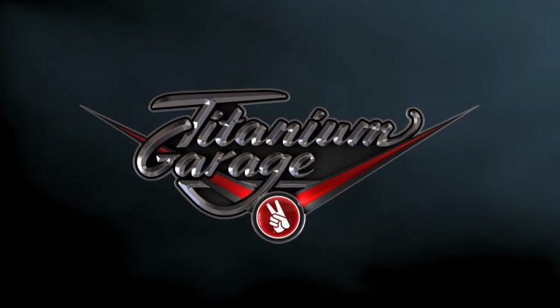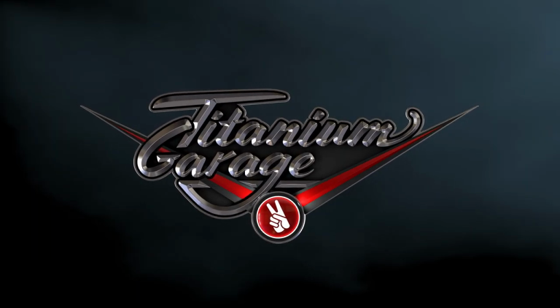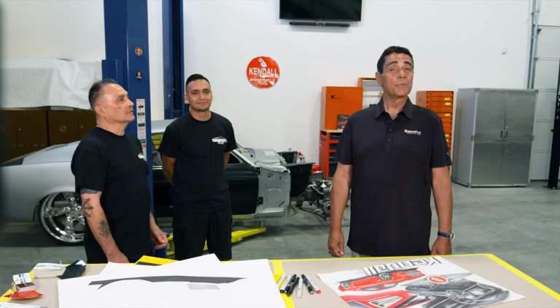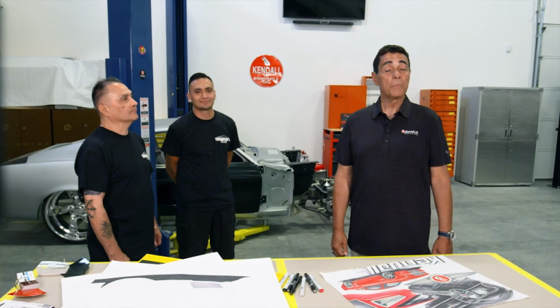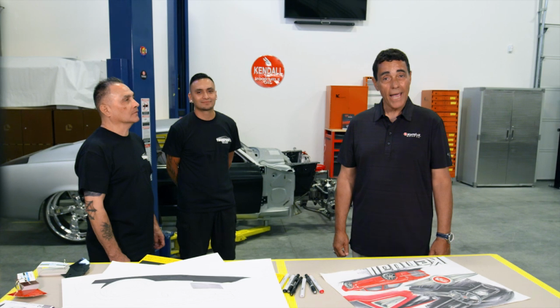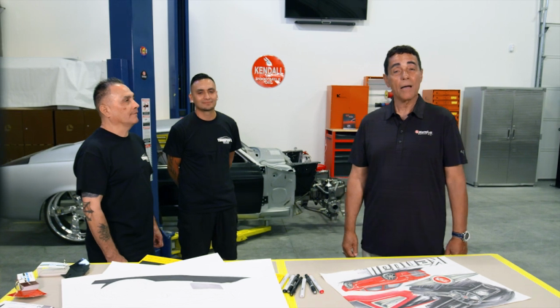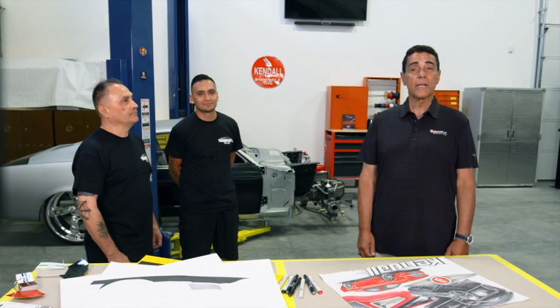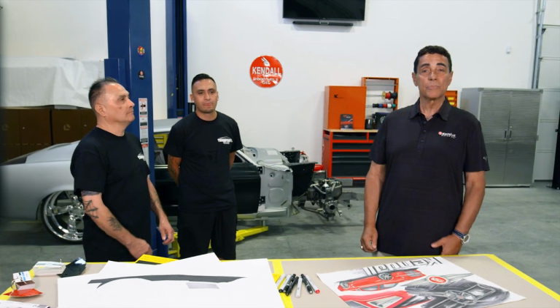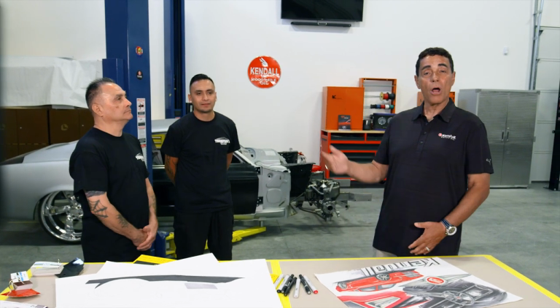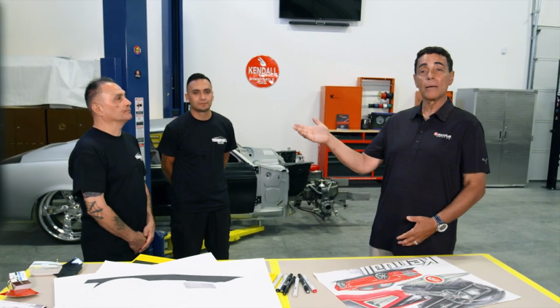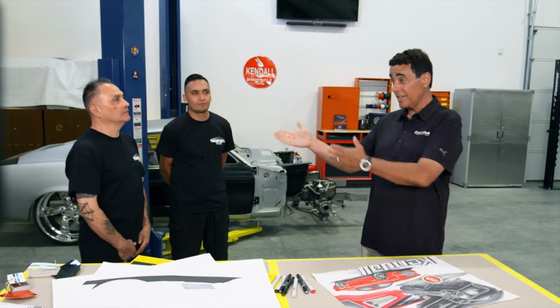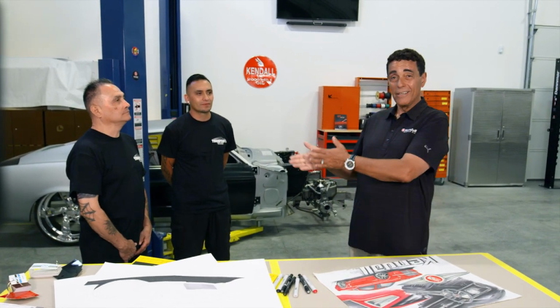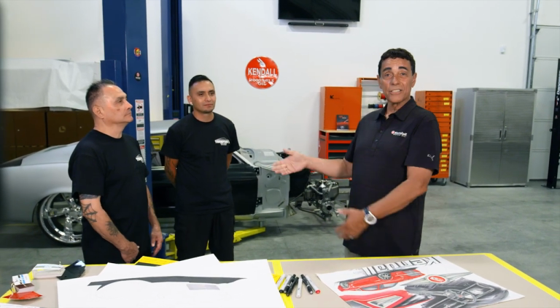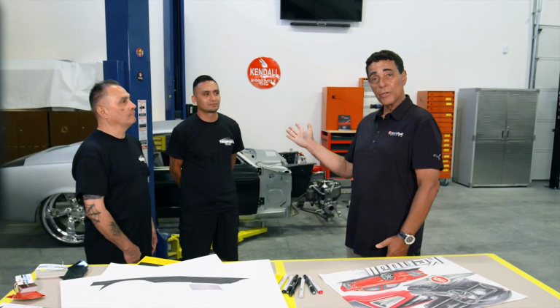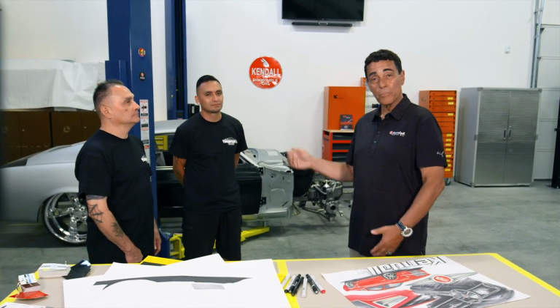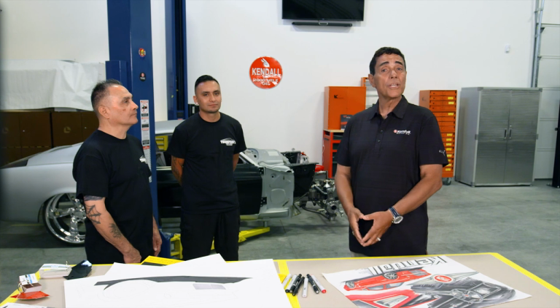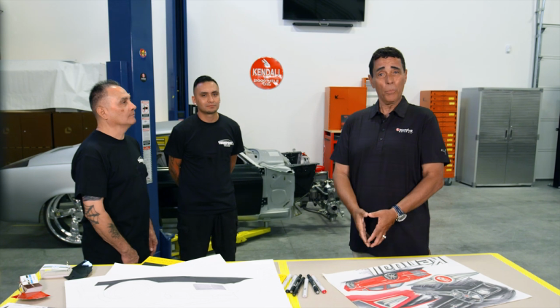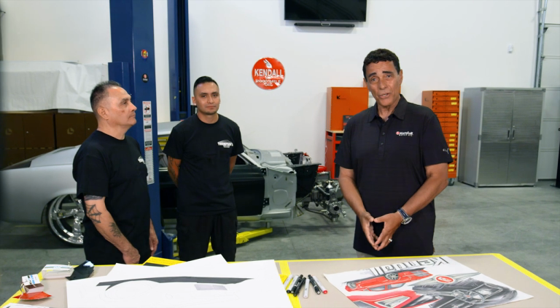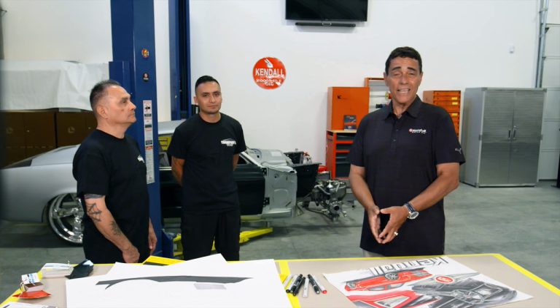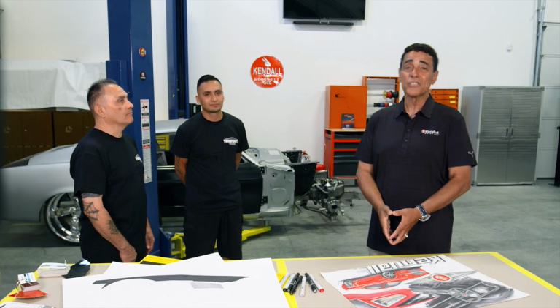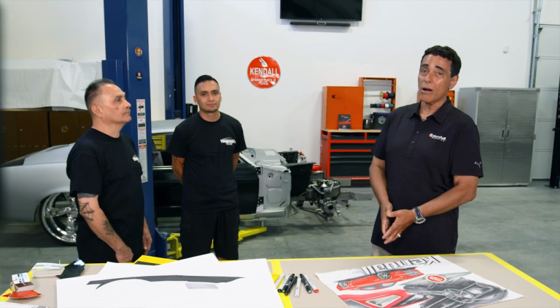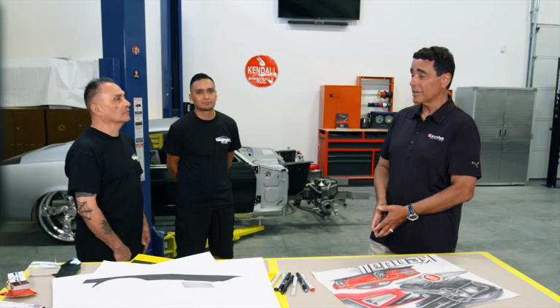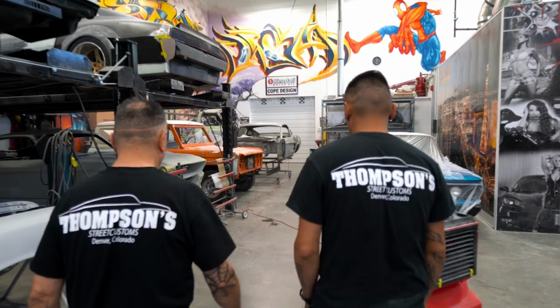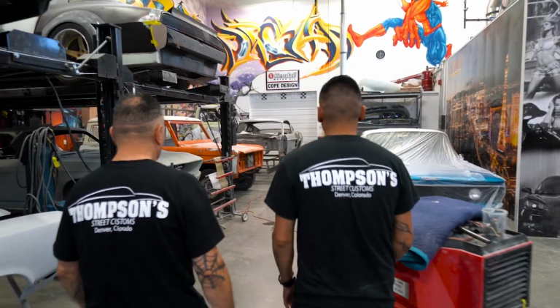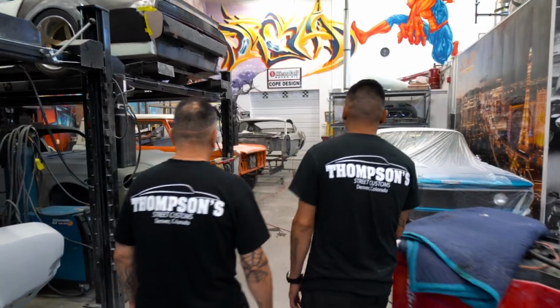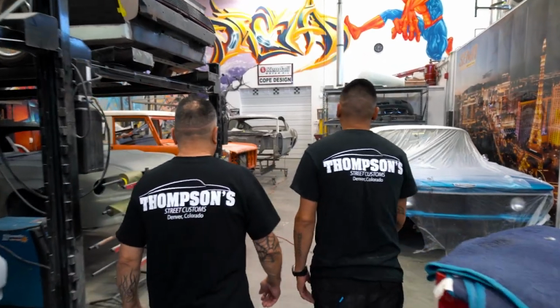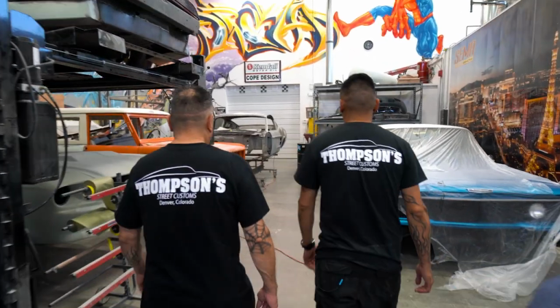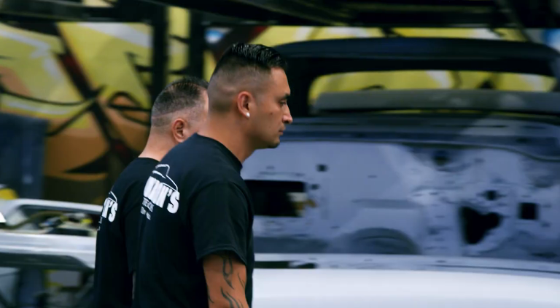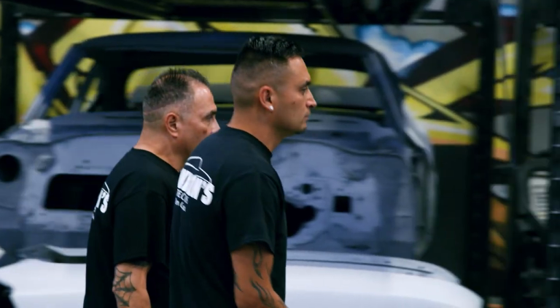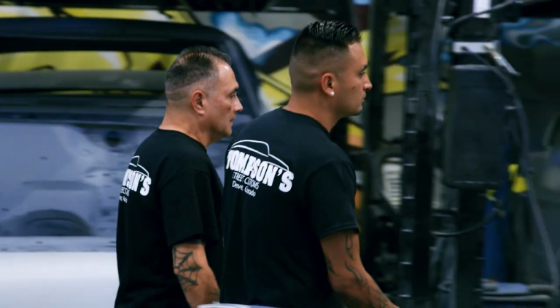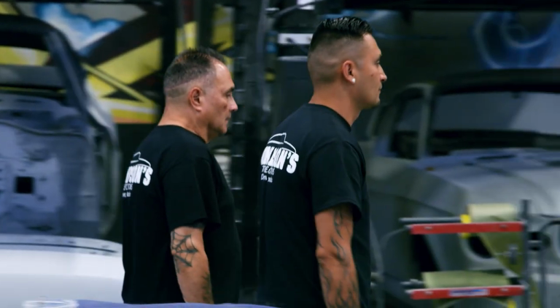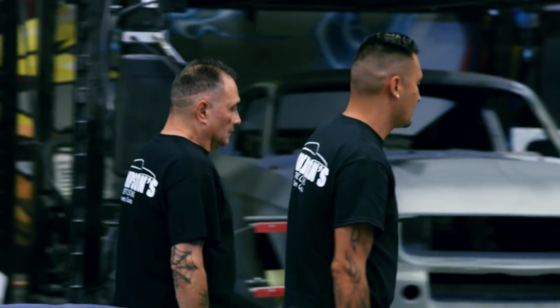Let's introduce you to the men behind Thompson Street Customs. It's Robert Thompson Sr. and his son, Robert Jr., better known as Cope to those in the custom car community. Let's go back to the beginnings, Robert Sr. — how did Thompson Street Customs come about?